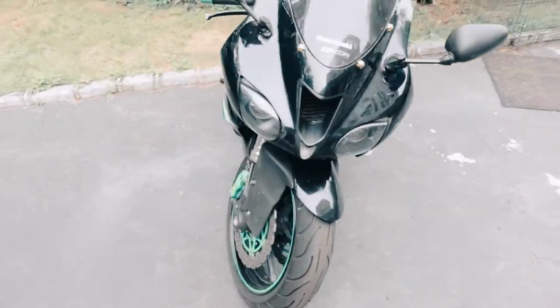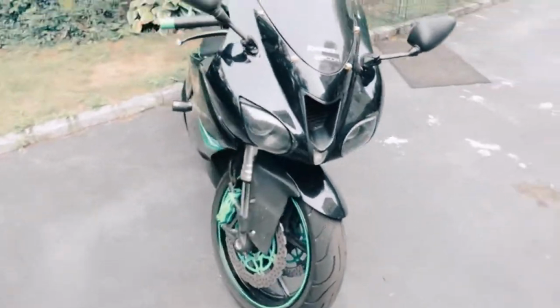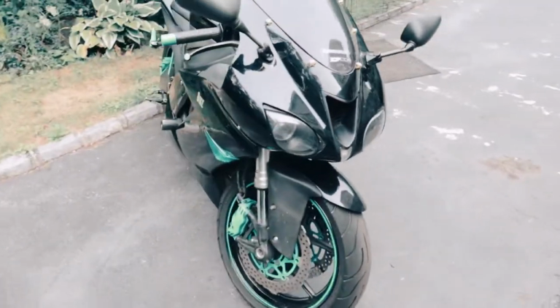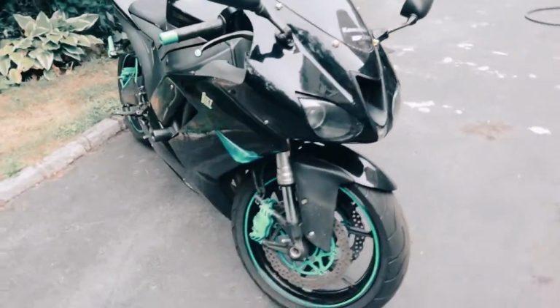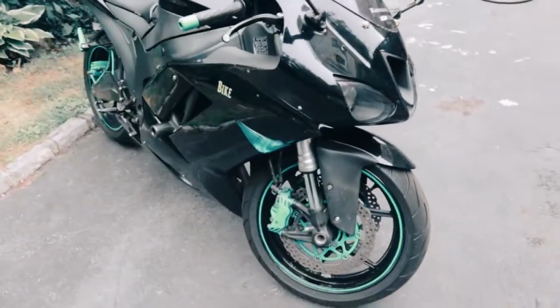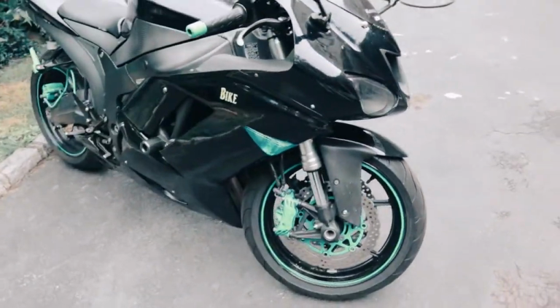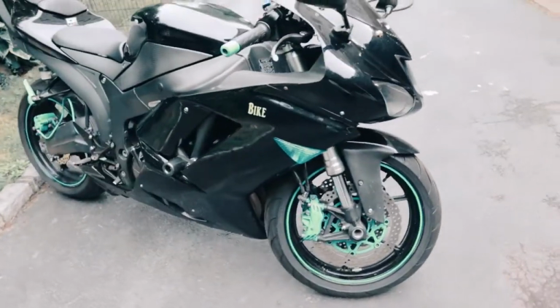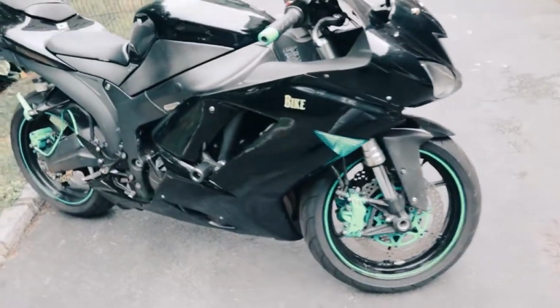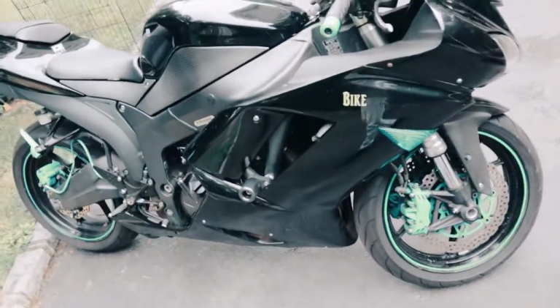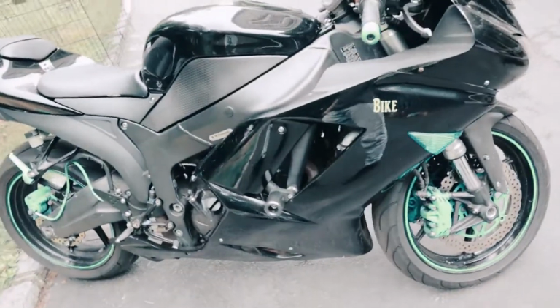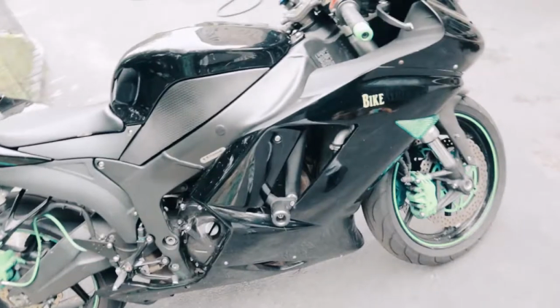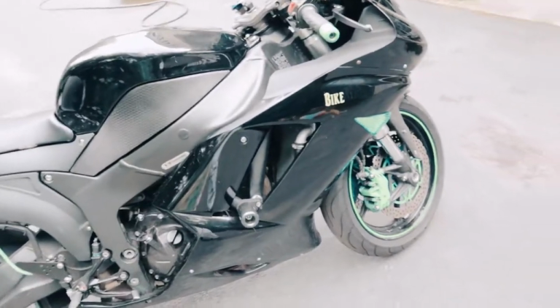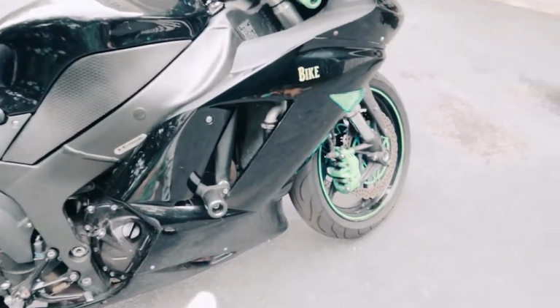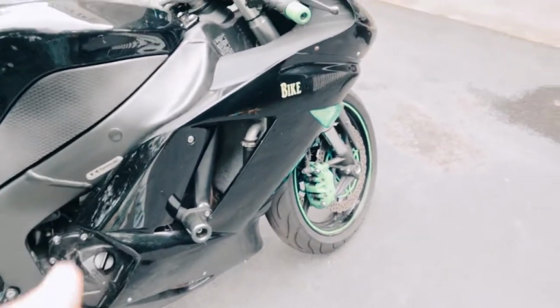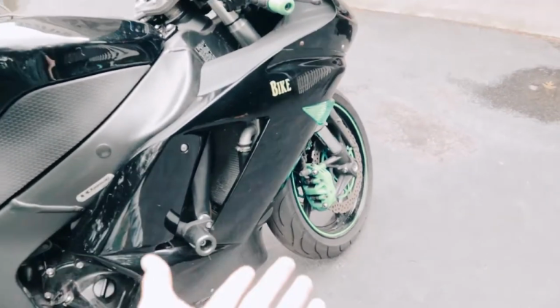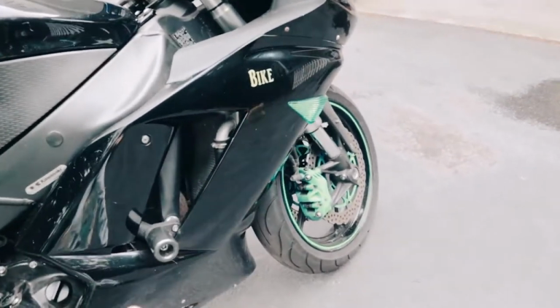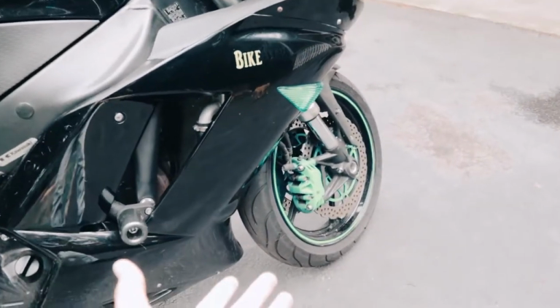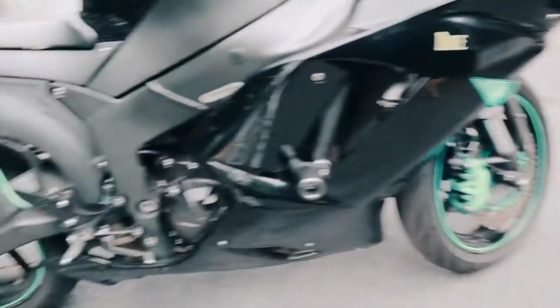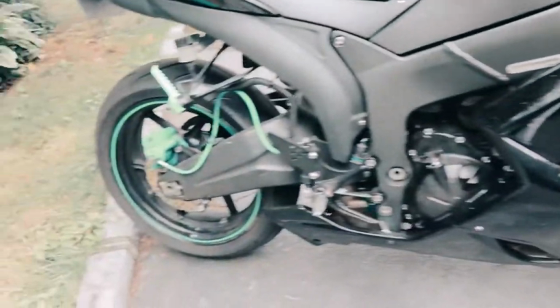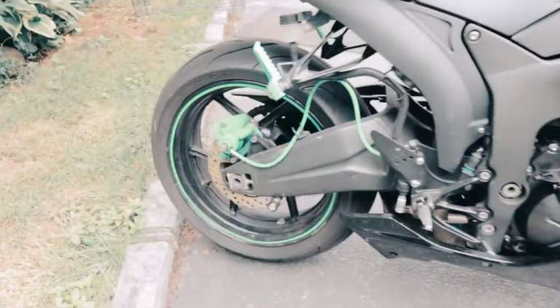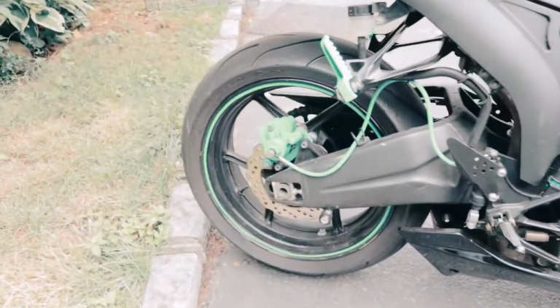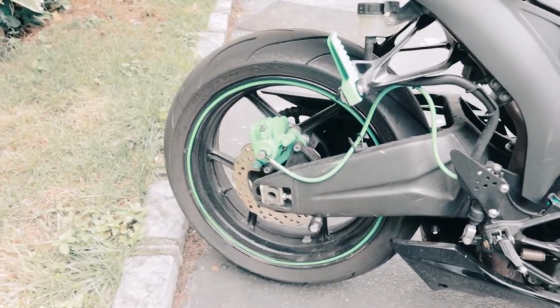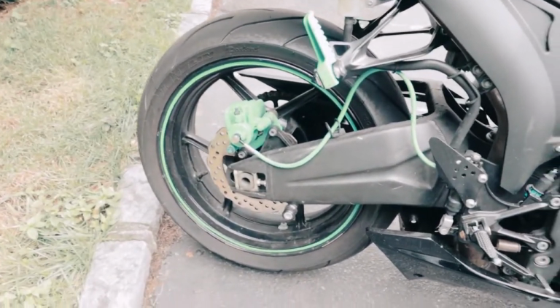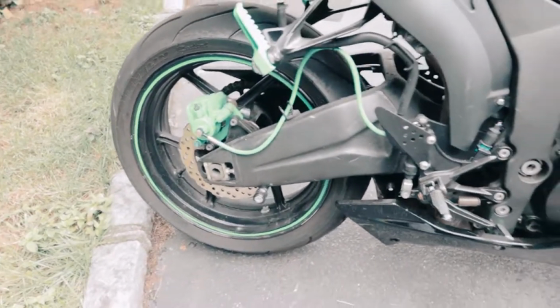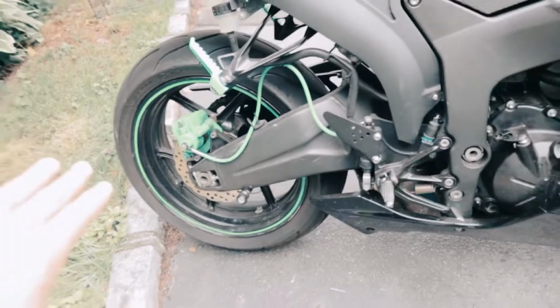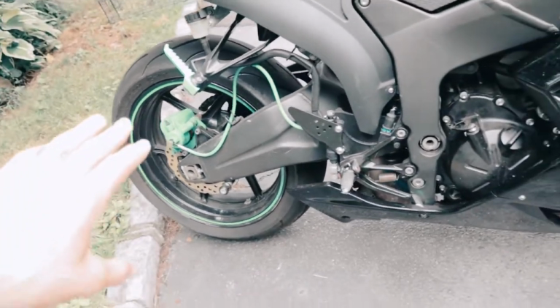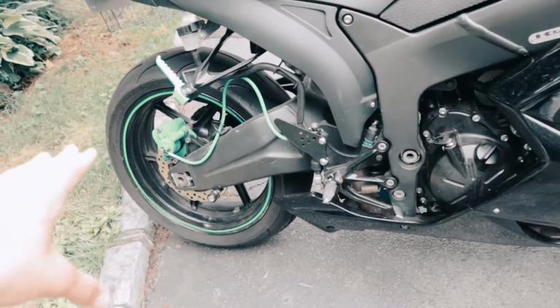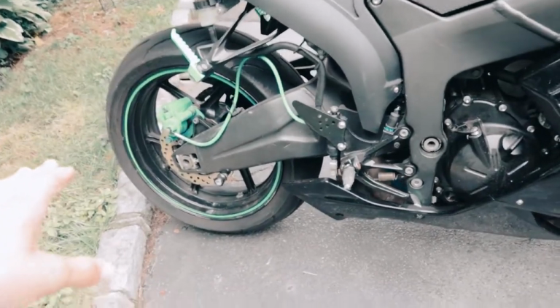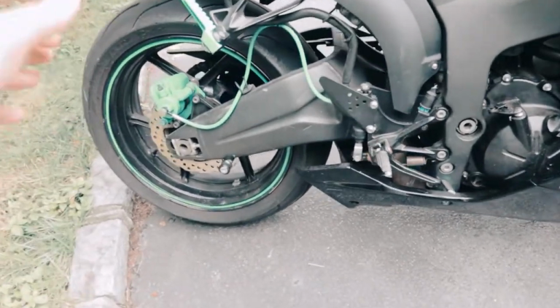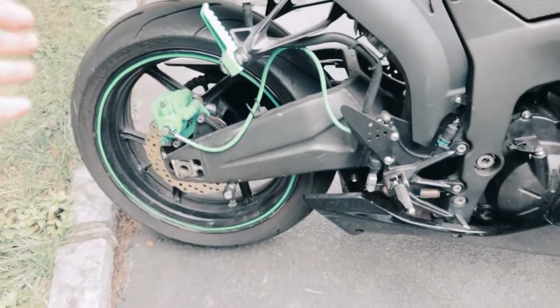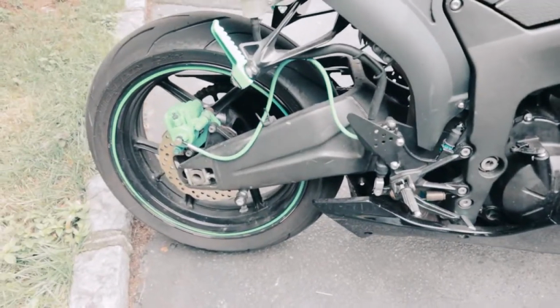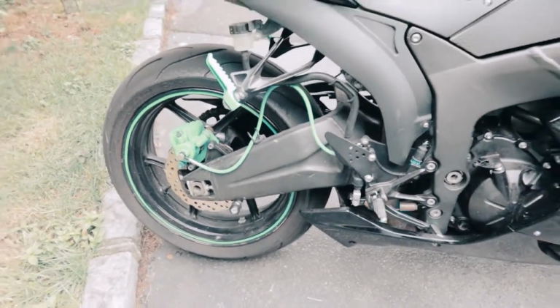You guys can definitely see she's pretty, but she's dirty right now. Green and black — I really like the green and black color scheme. It really looks good in person; it looks way better than it does on camera, probably.